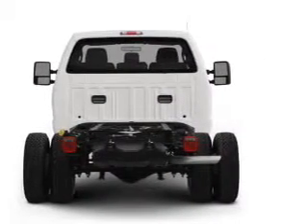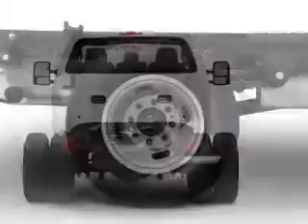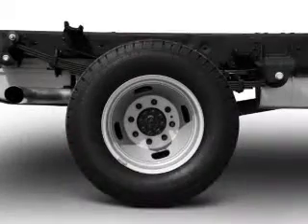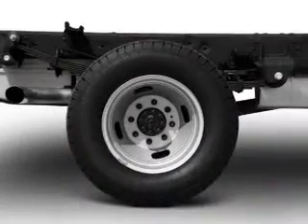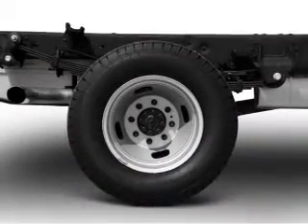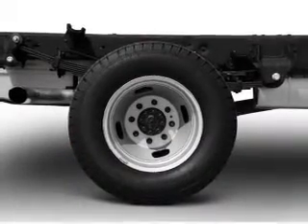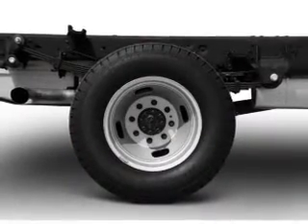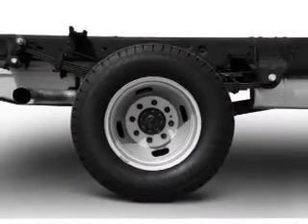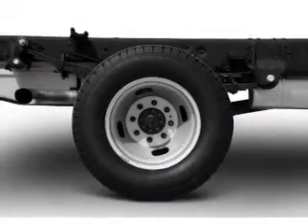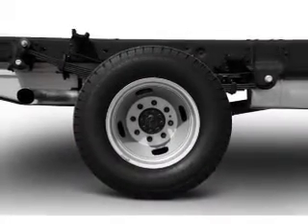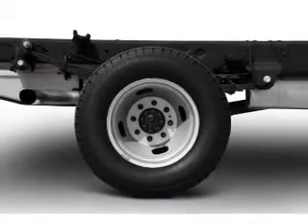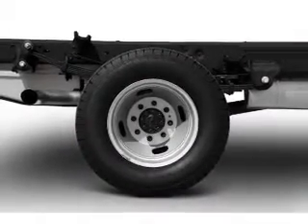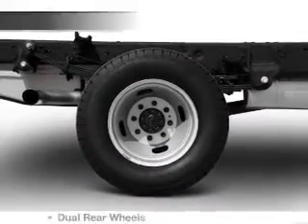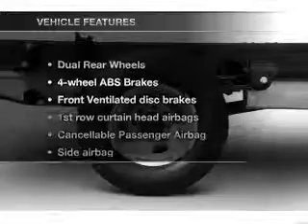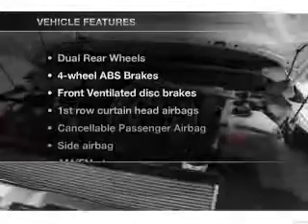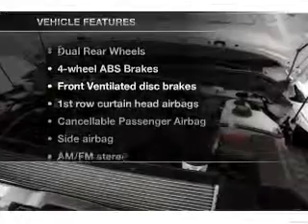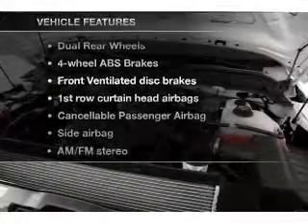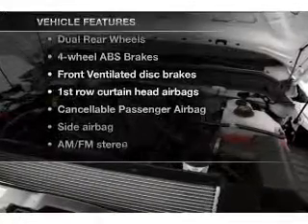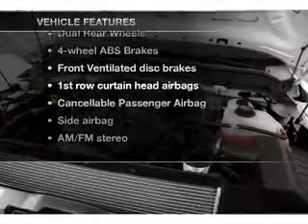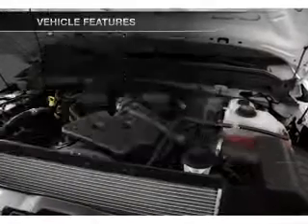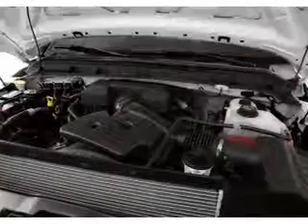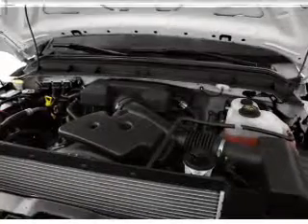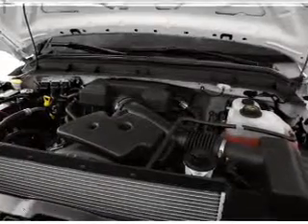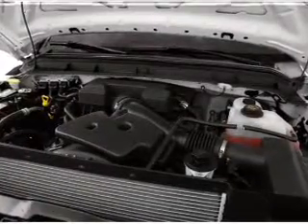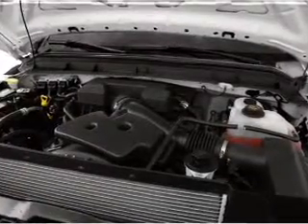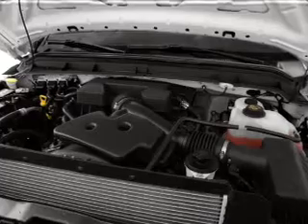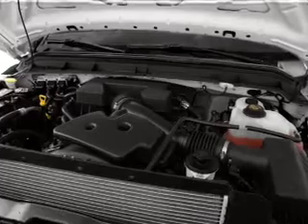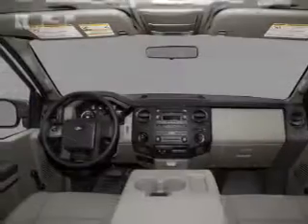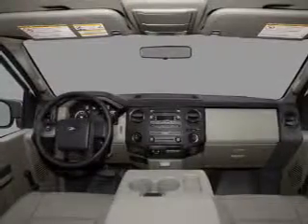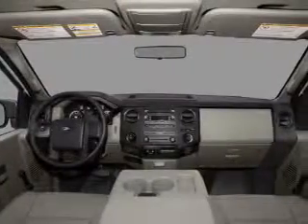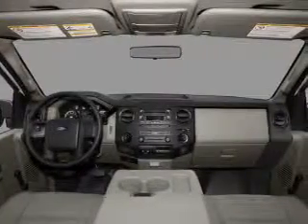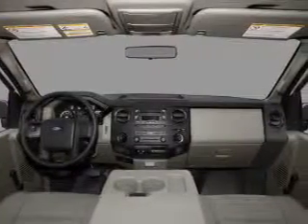Premium wheels lend a distinctive appearance. The anti-lock braking system will keep you safe on the road. Plus, enjoy these notable features that are included in this vehicle: an AM-FM stereo, power steering, an adjustable tilt steering wheel, and air conditioning.